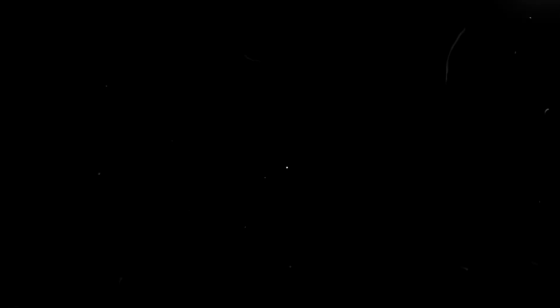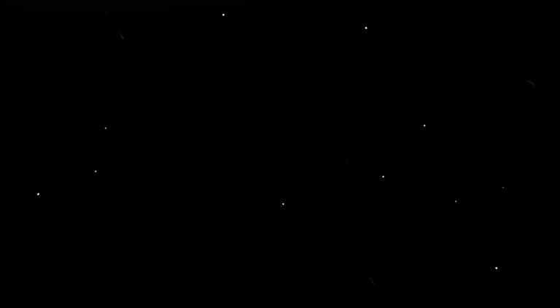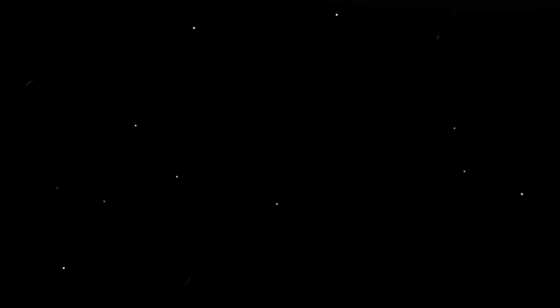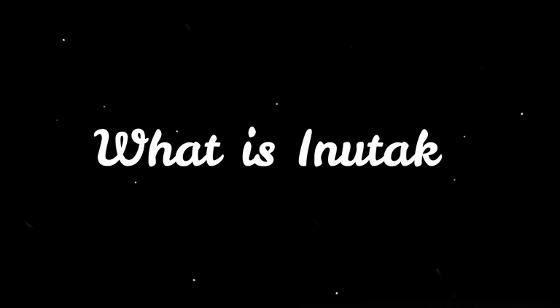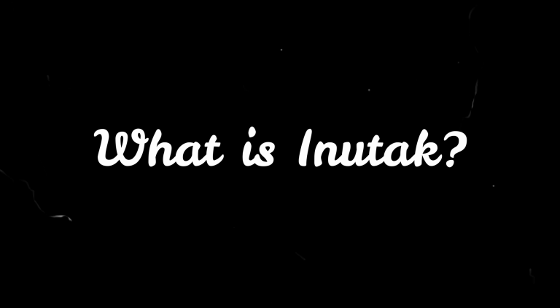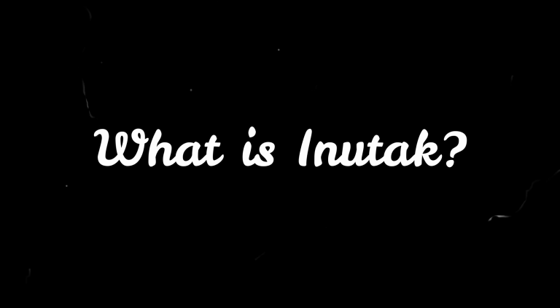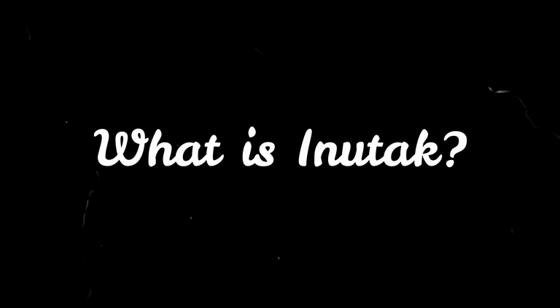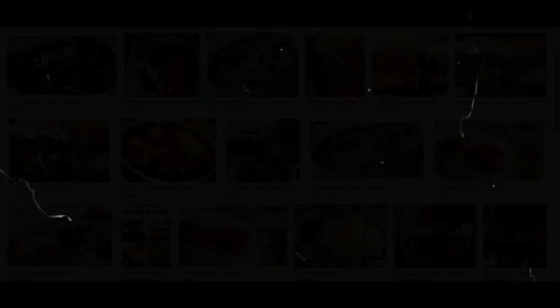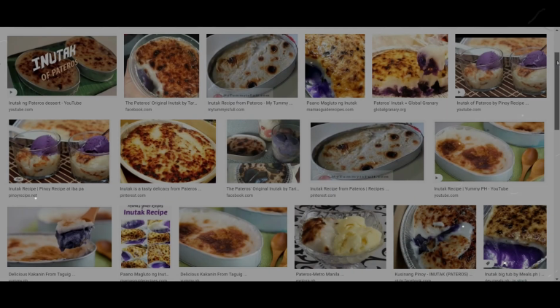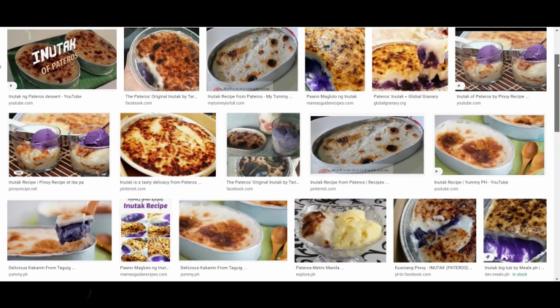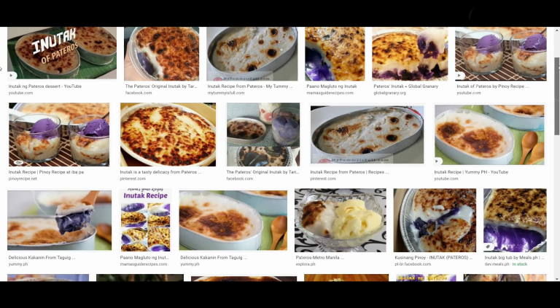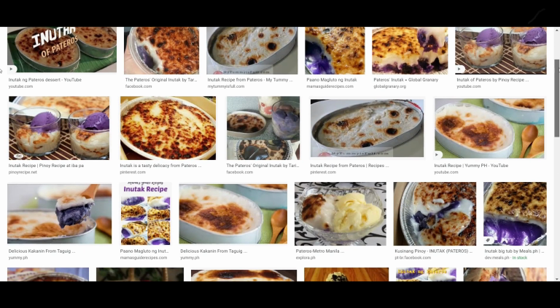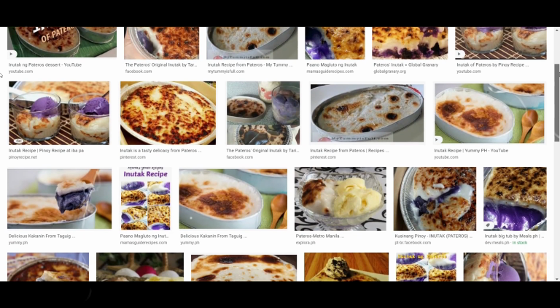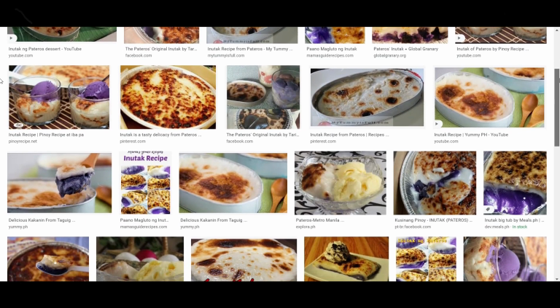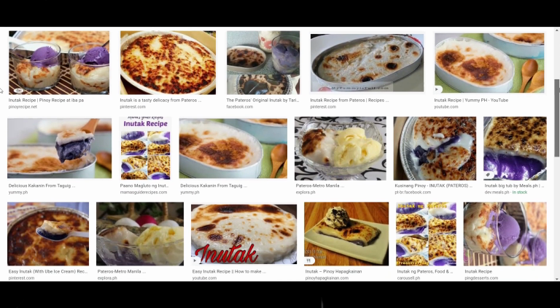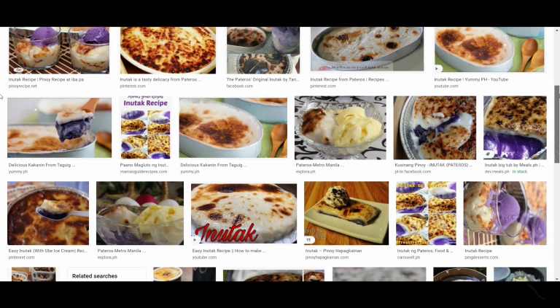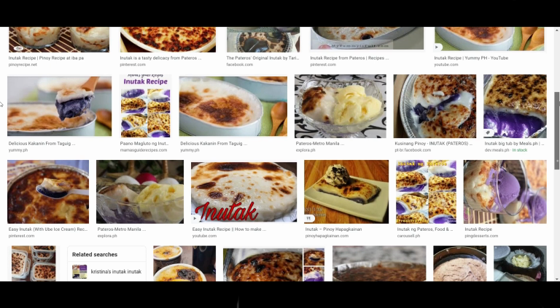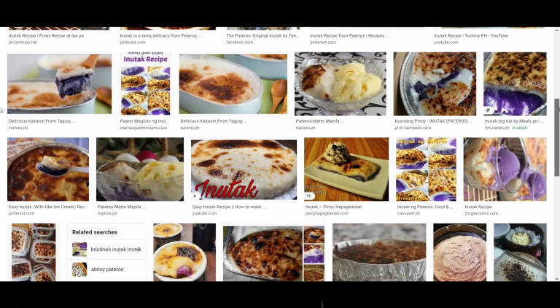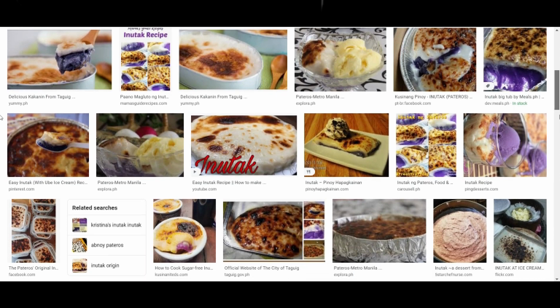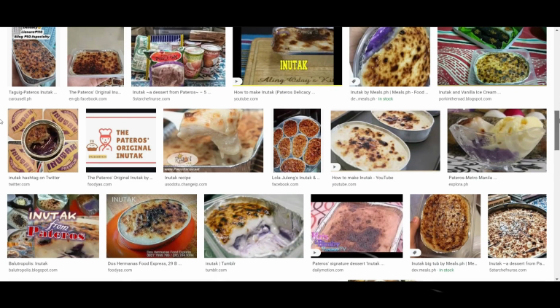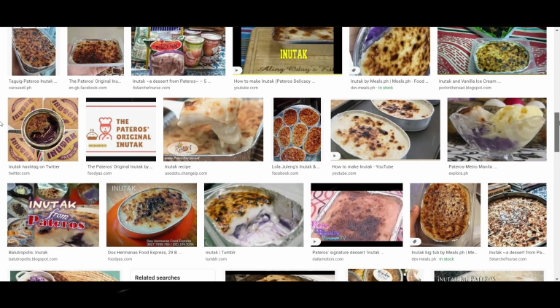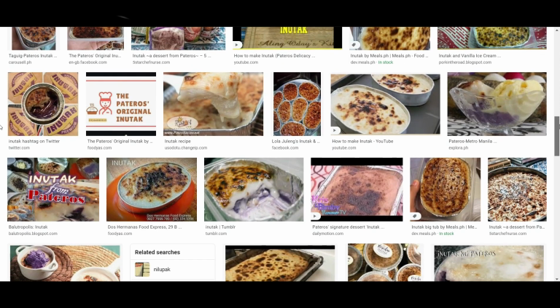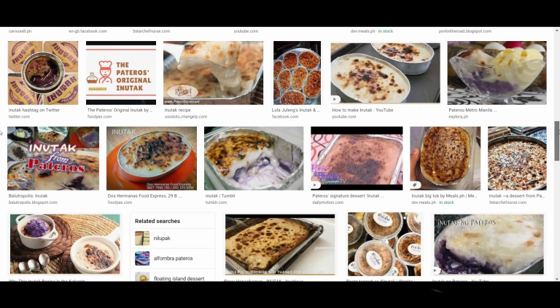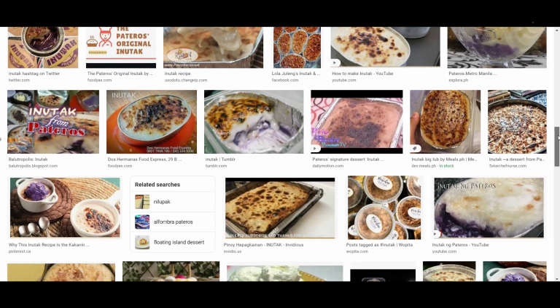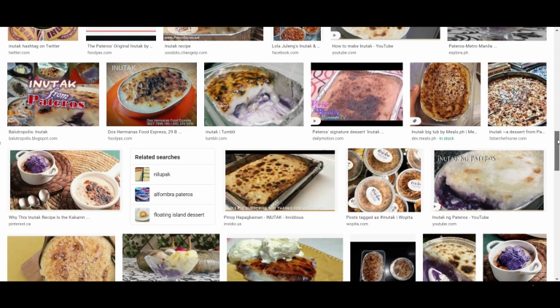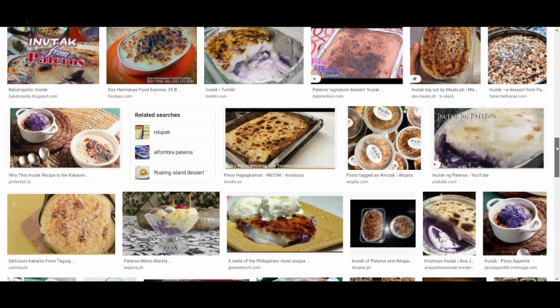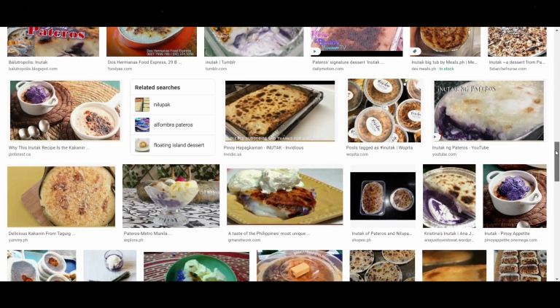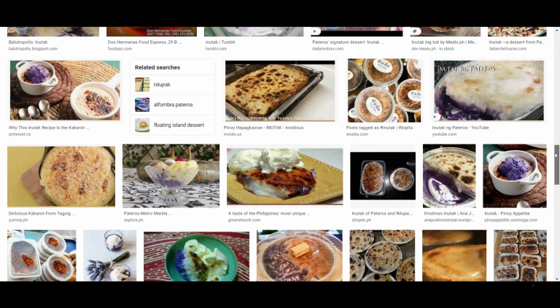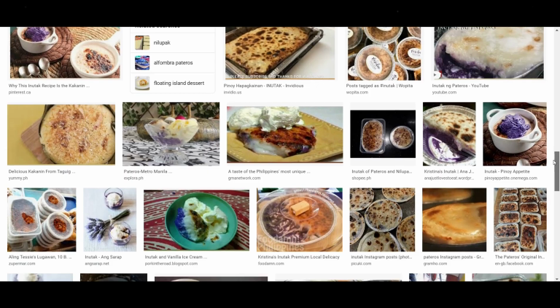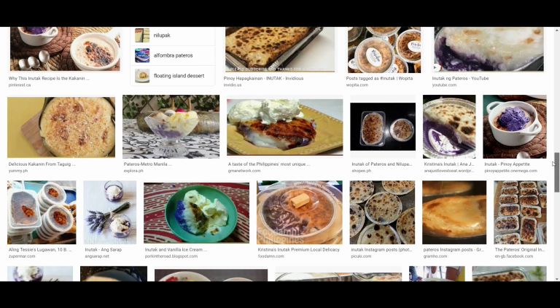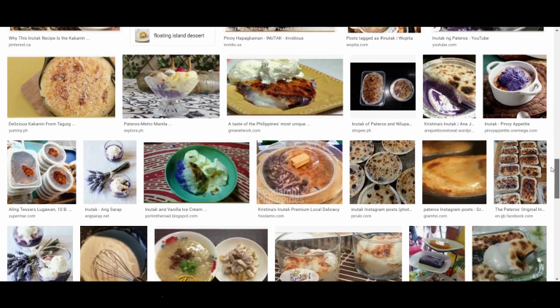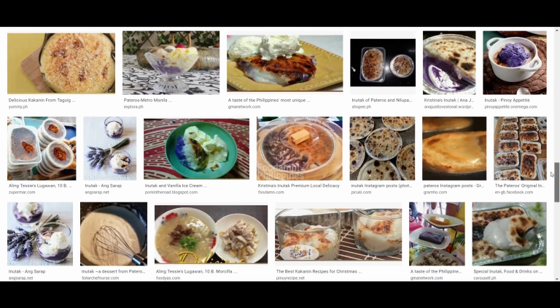But first, what is Inutak? Inutak is a Pateros delicacy also known in neighboring Taguig City. It is made of sticky rice mixed with coconut milk and coconut cream, baked over a charcoal fire.